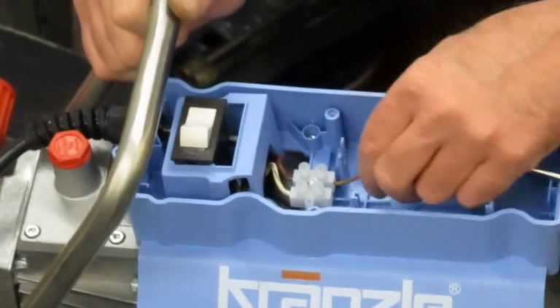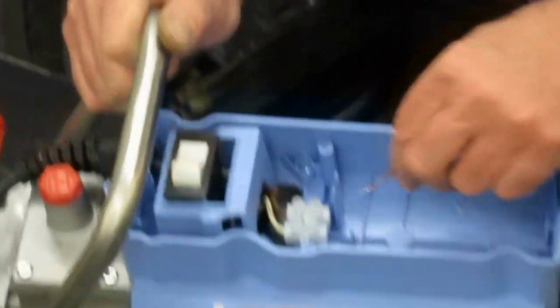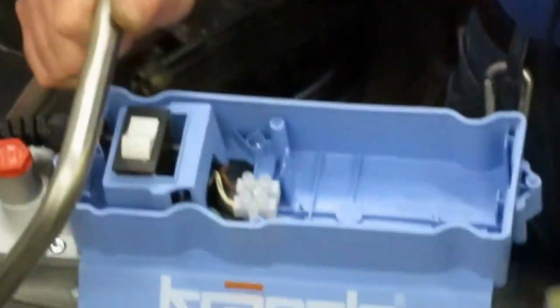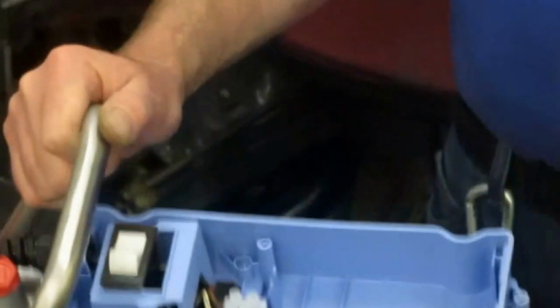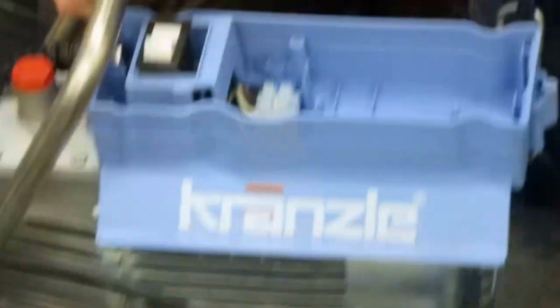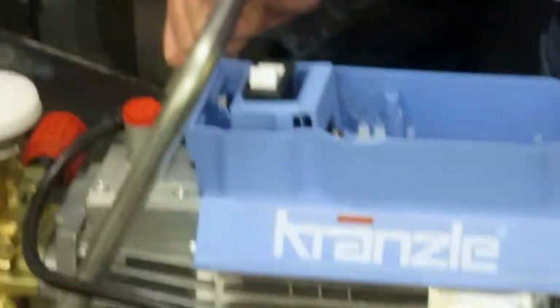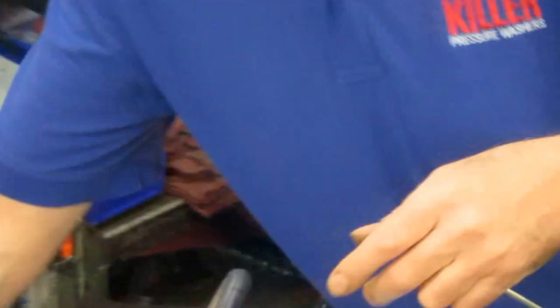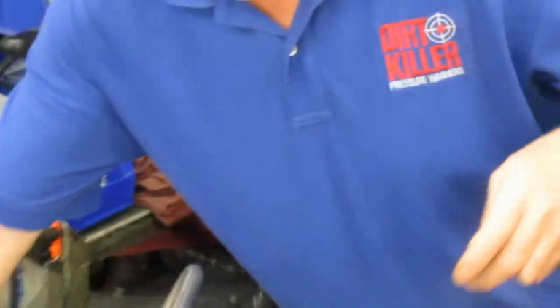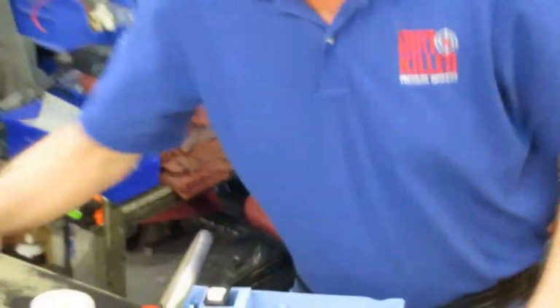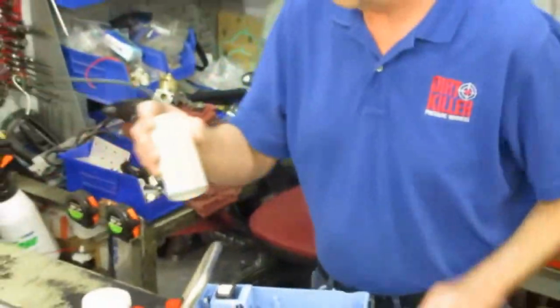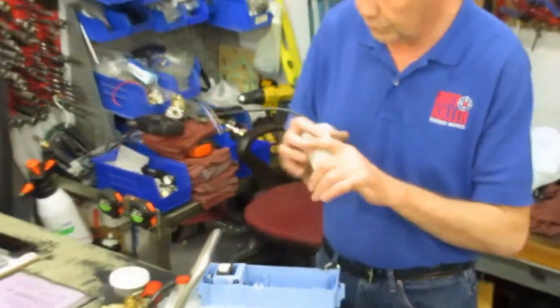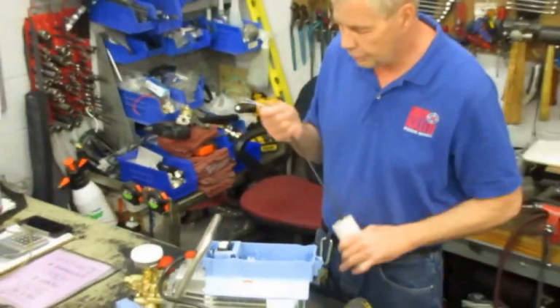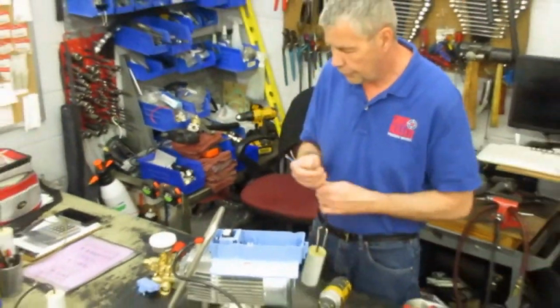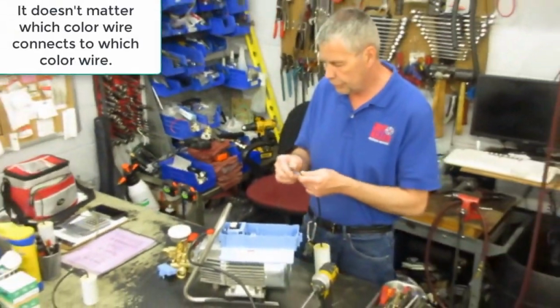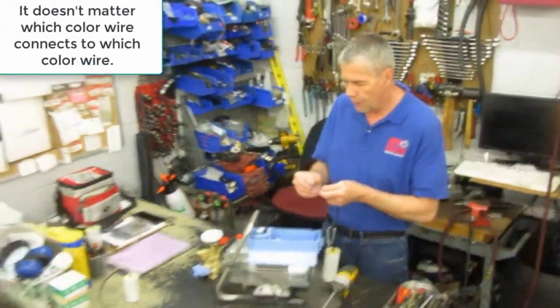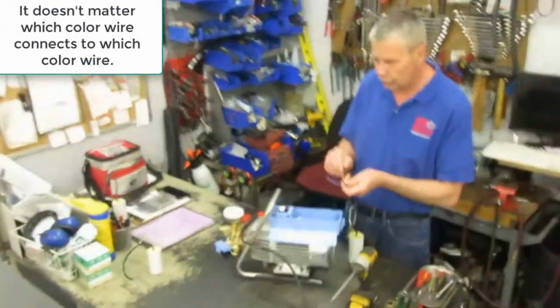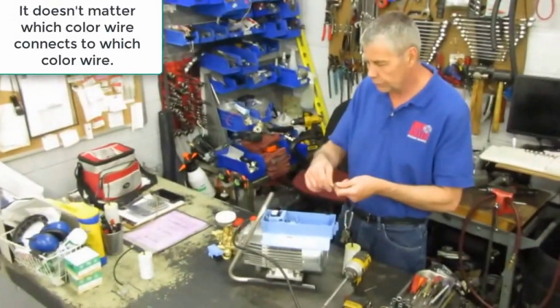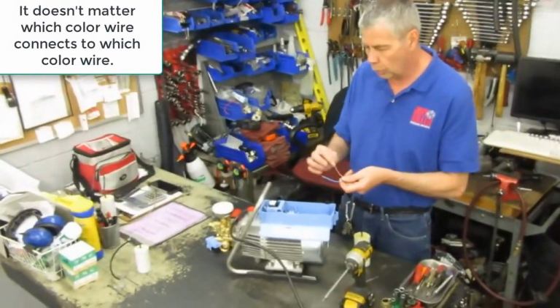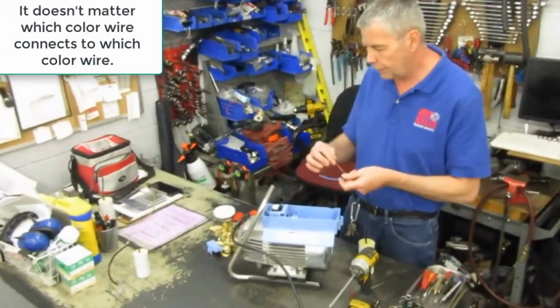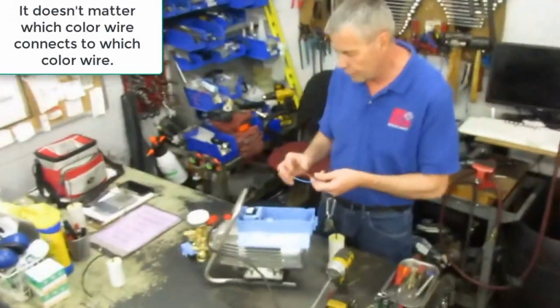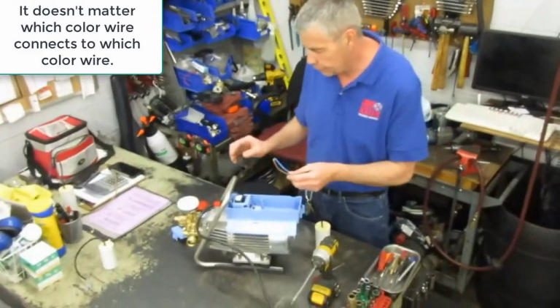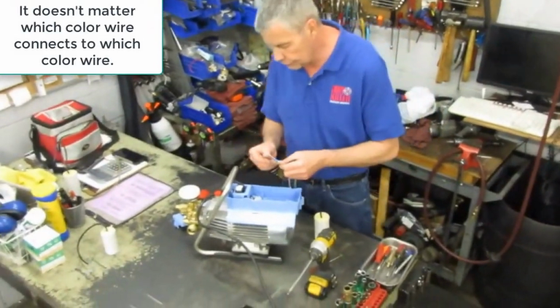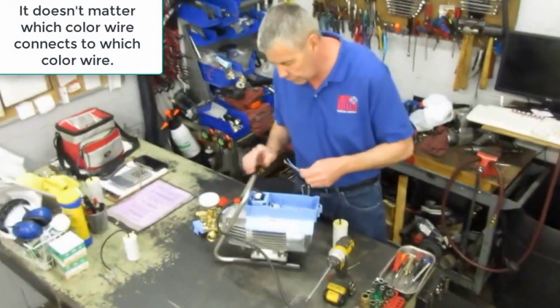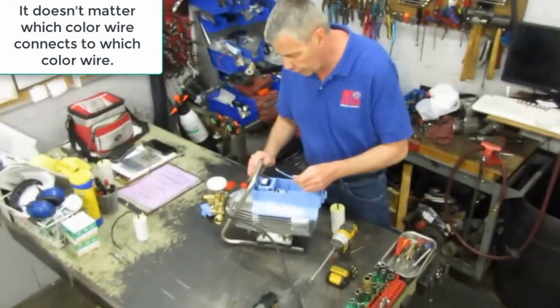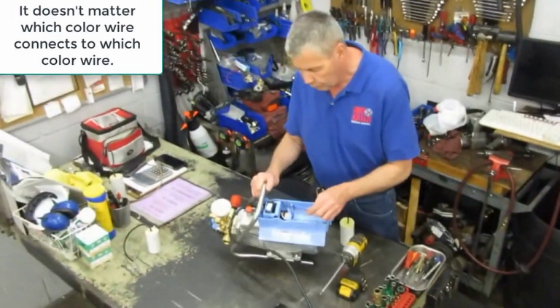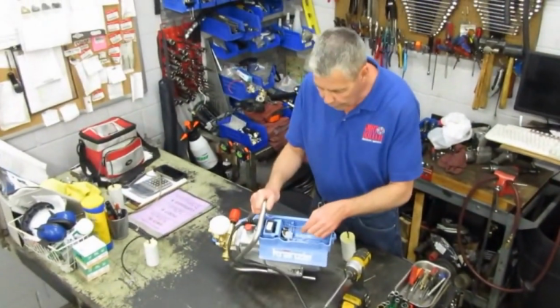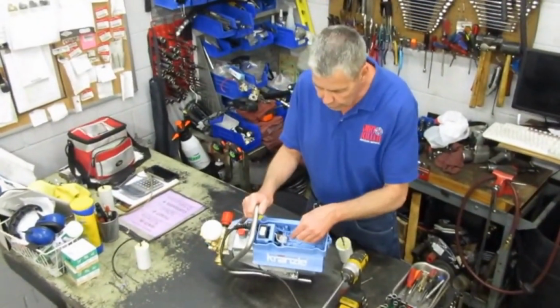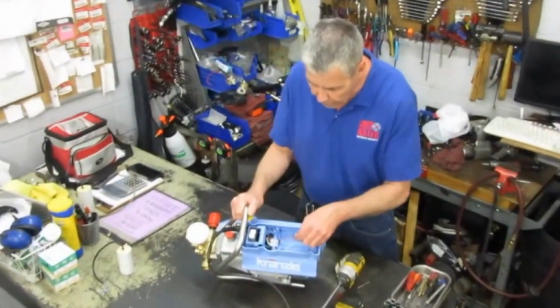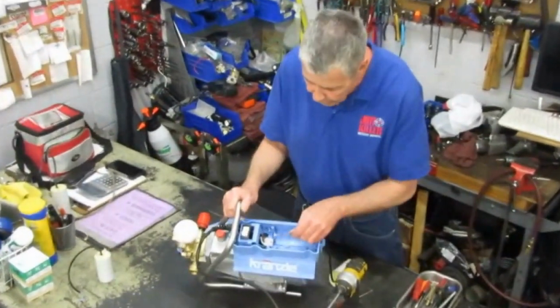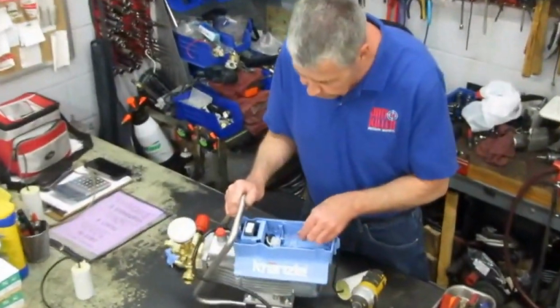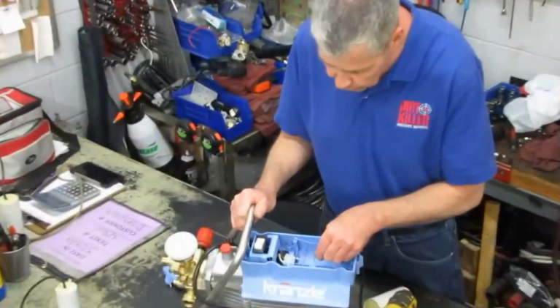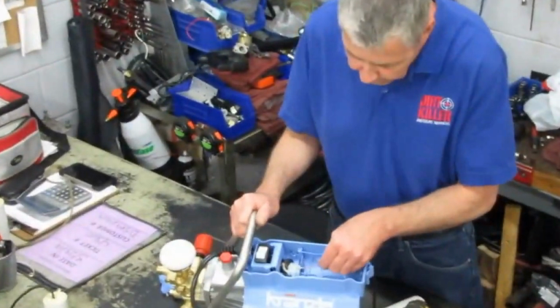Do the same to the second. Gently pull the wire out — now it's out. Out with the old, in with the new. Usually it doesn't matter which one's left or right, but I usually keep the brown with the brown and put the blue with the white.